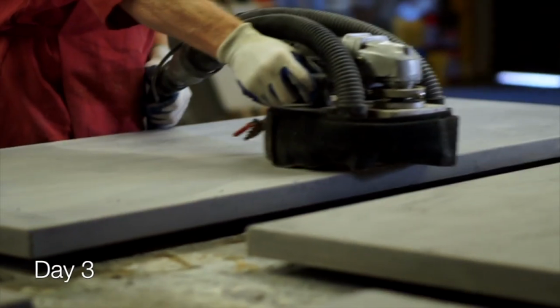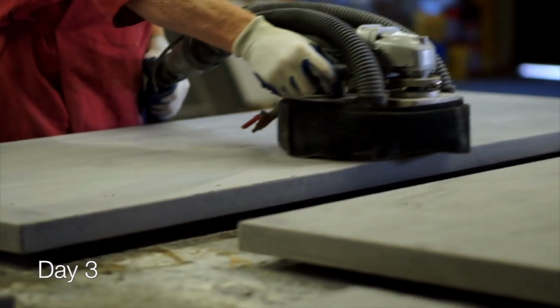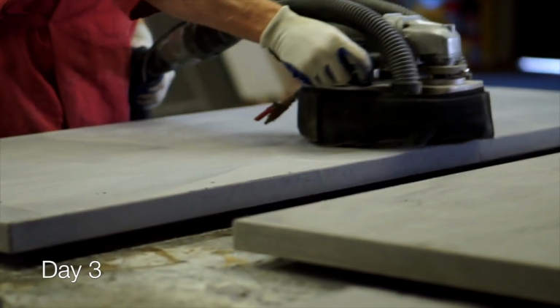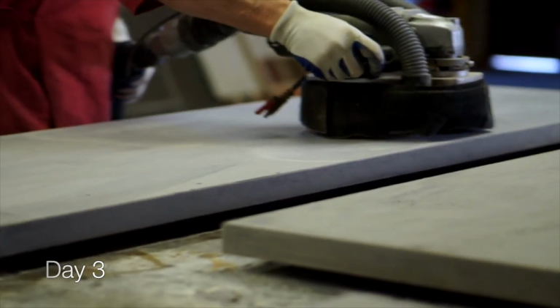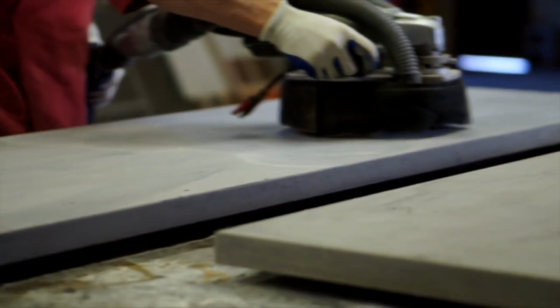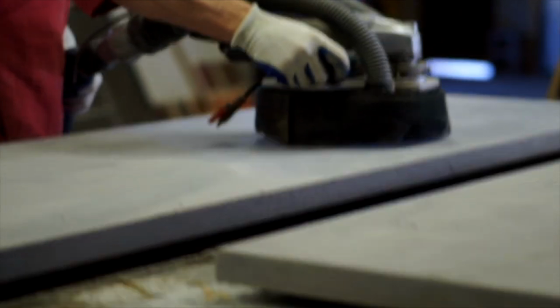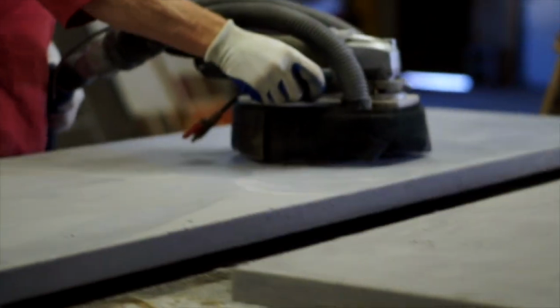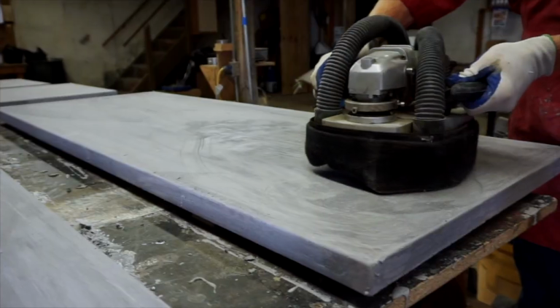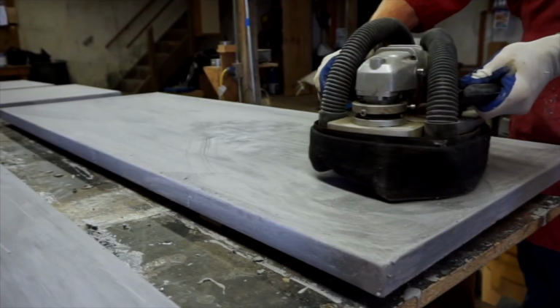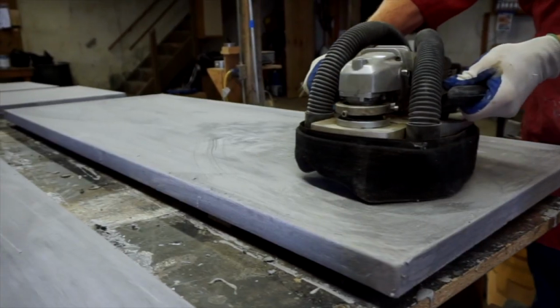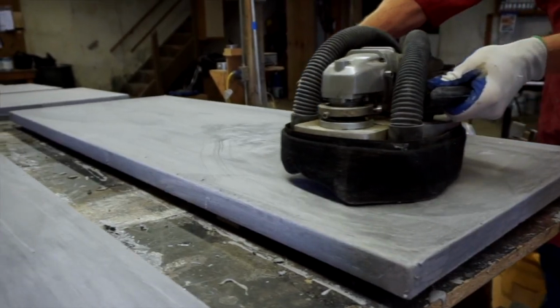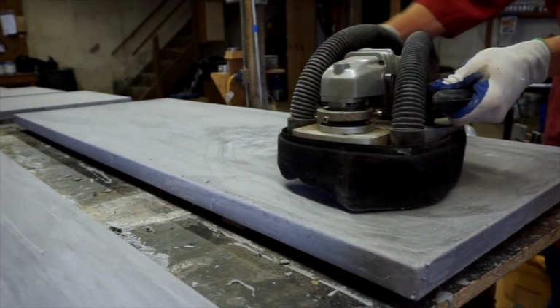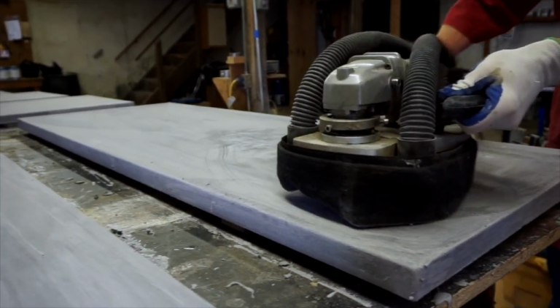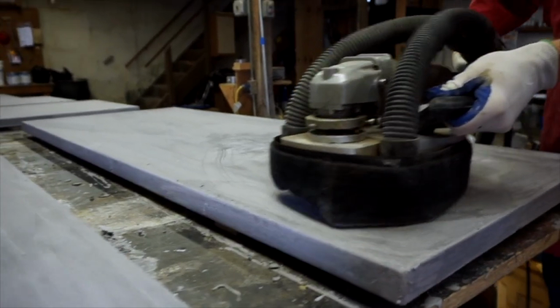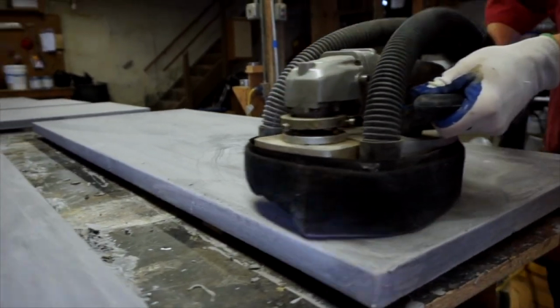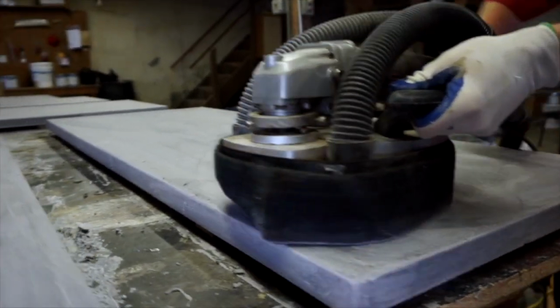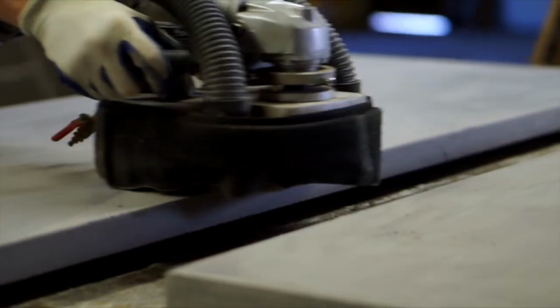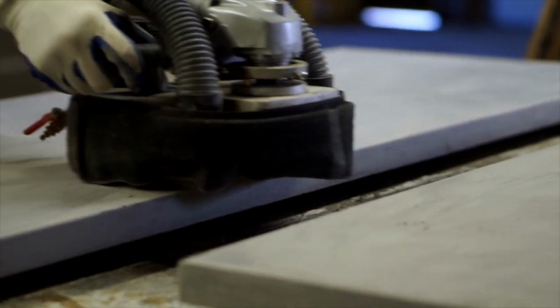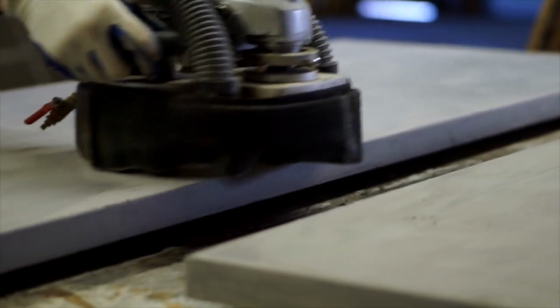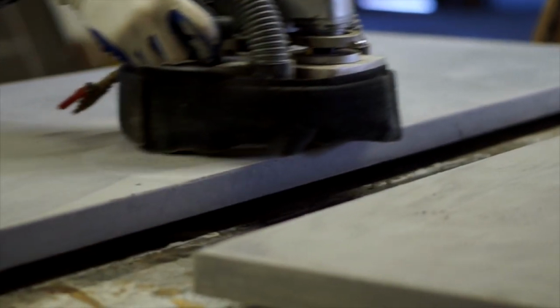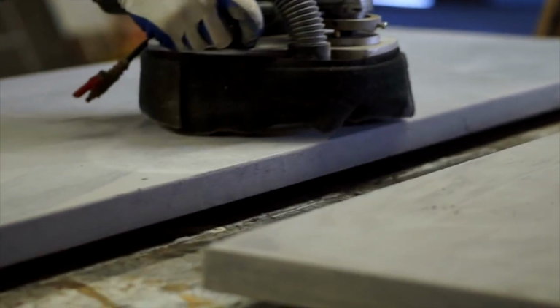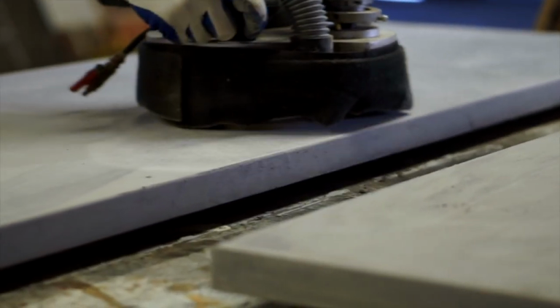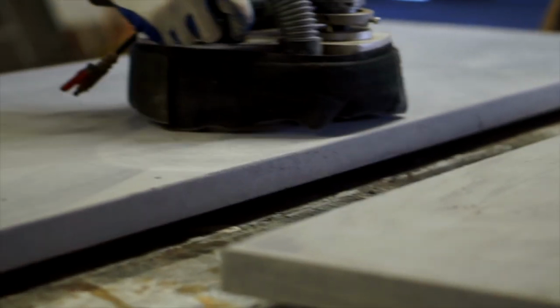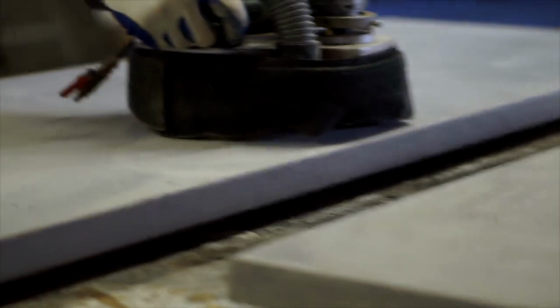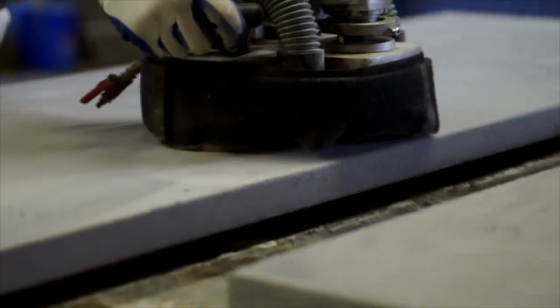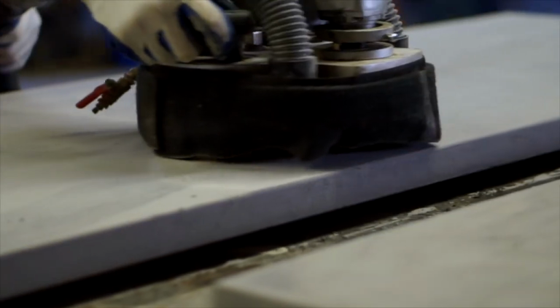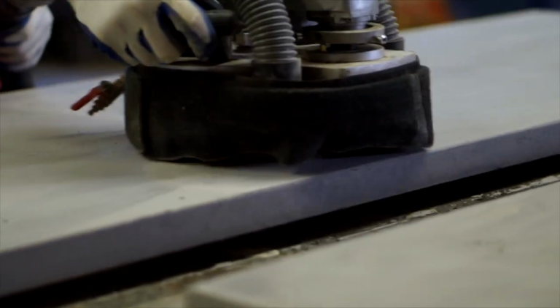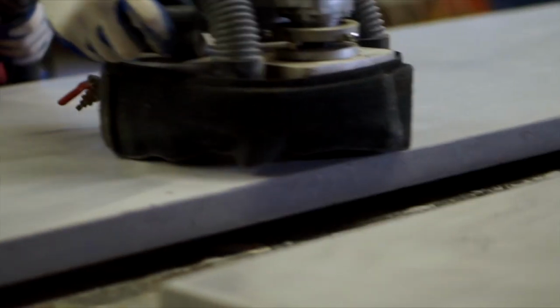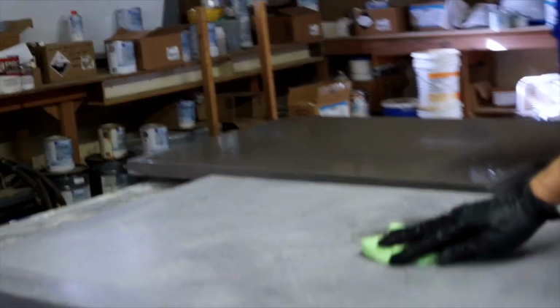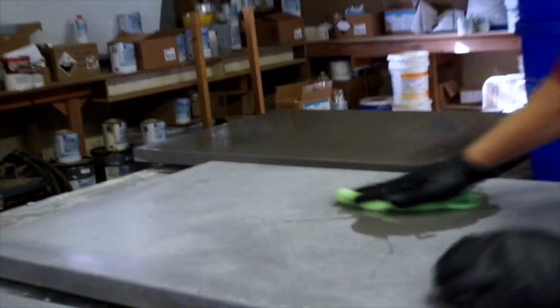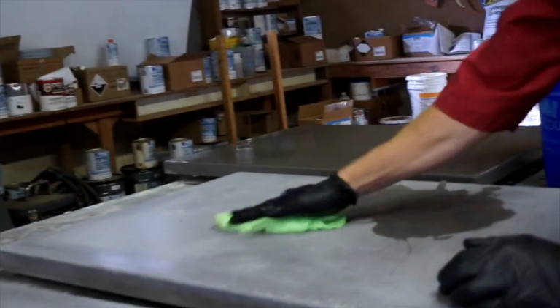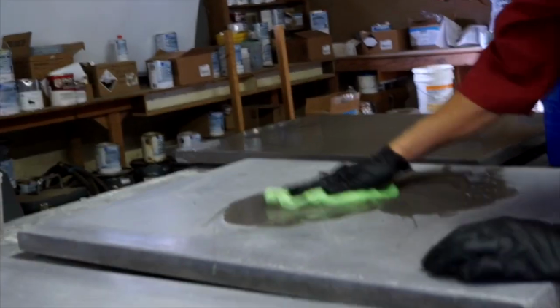After the patching material has cured overnight, we polish the countertops one more time. Once we are done polishing, it's time to clean up the countertops and get them ready for sealer.